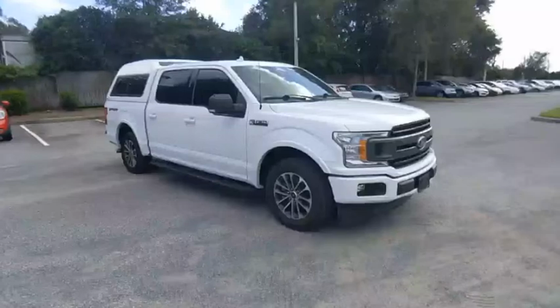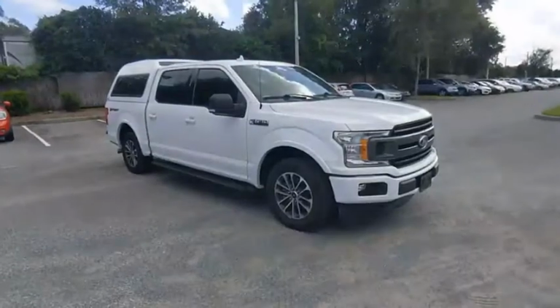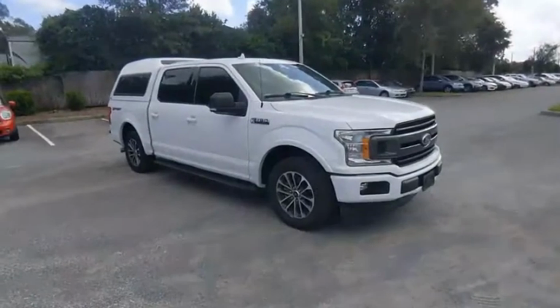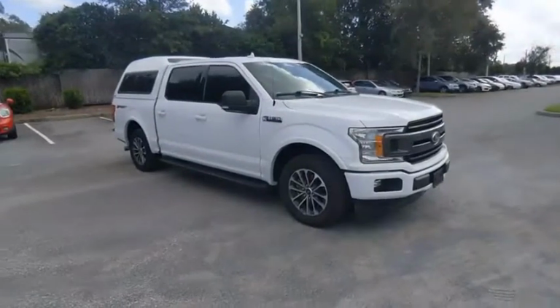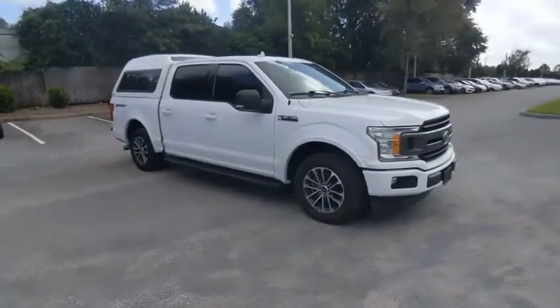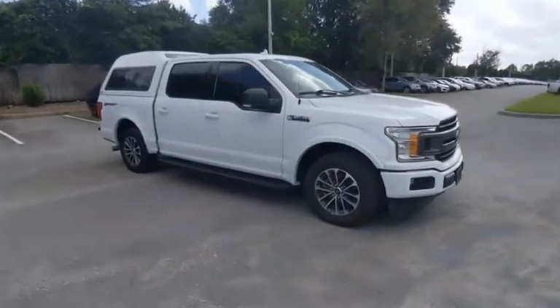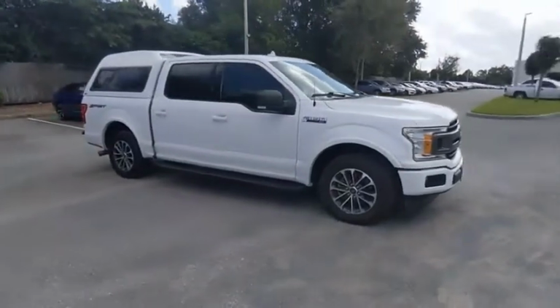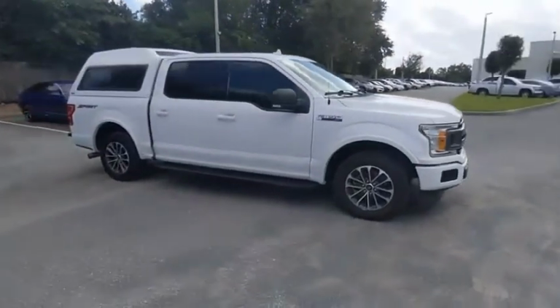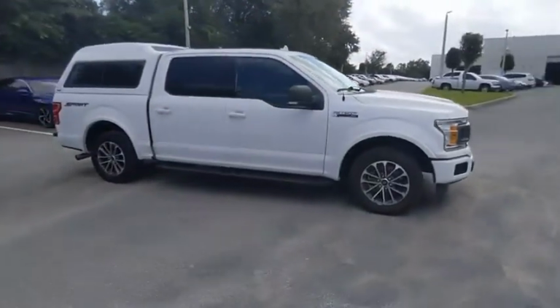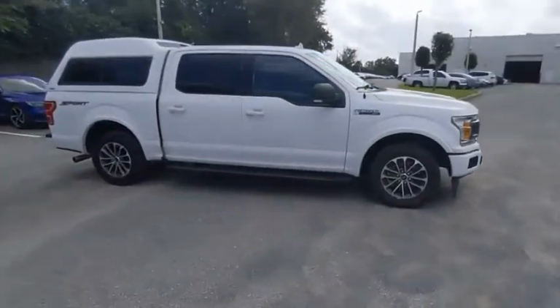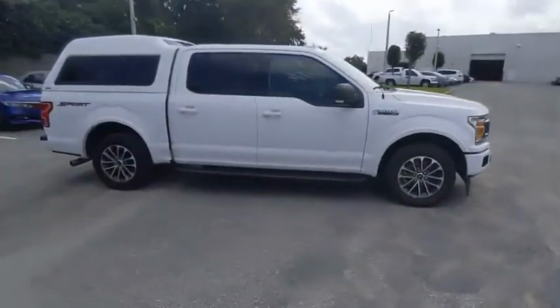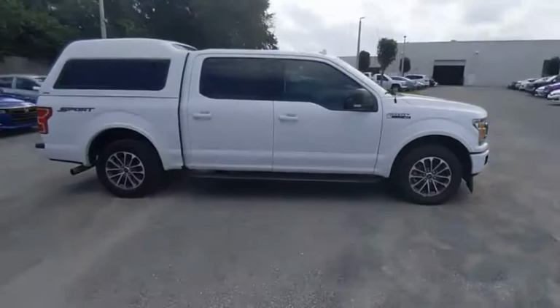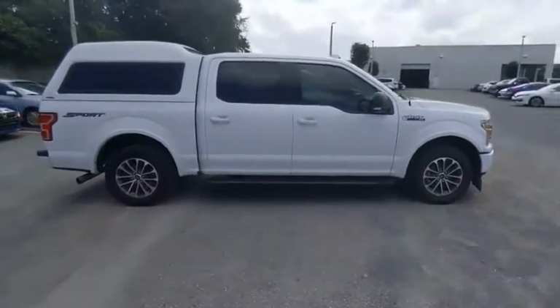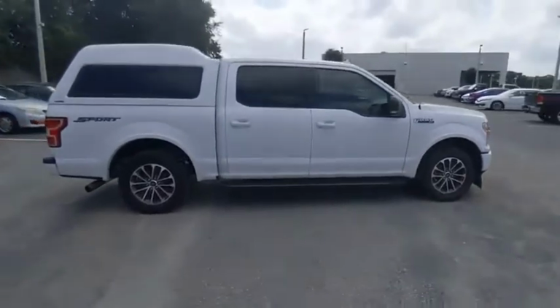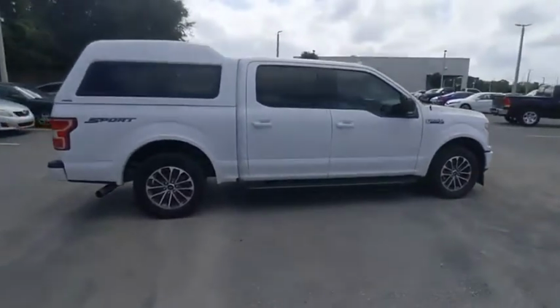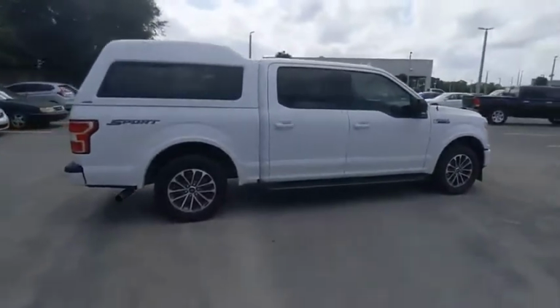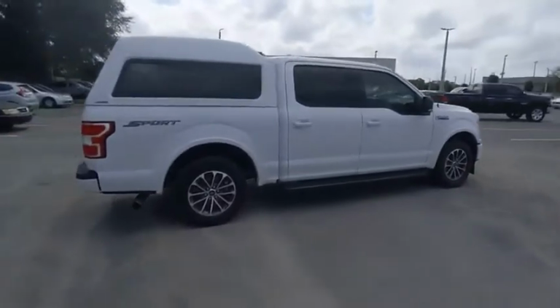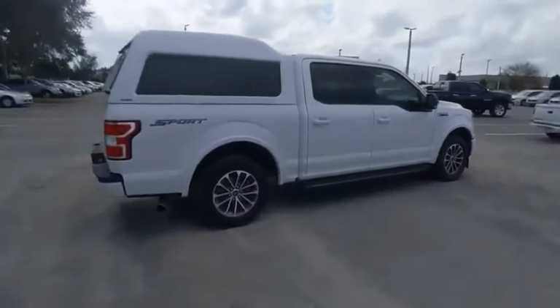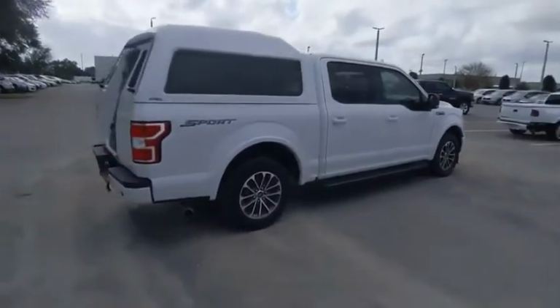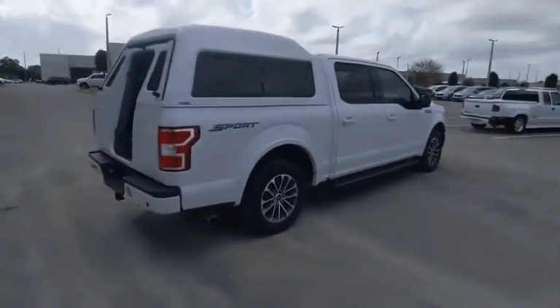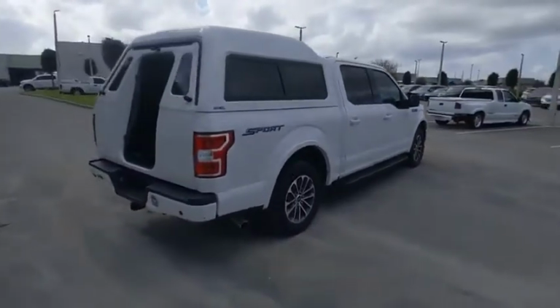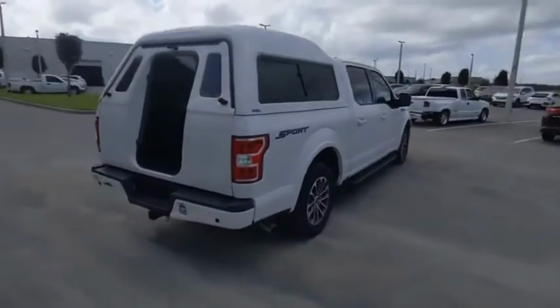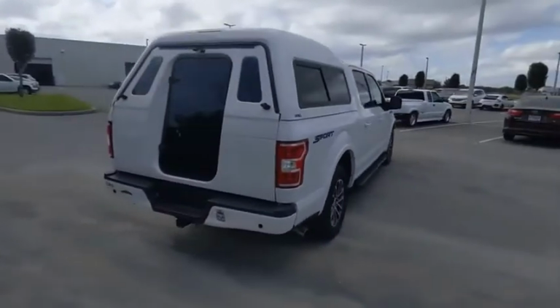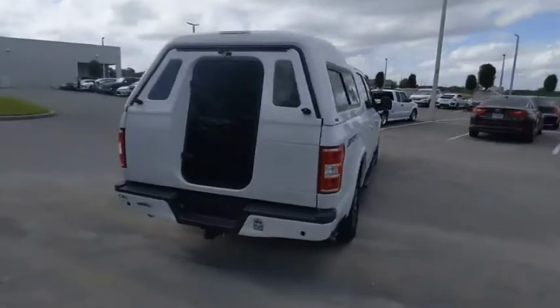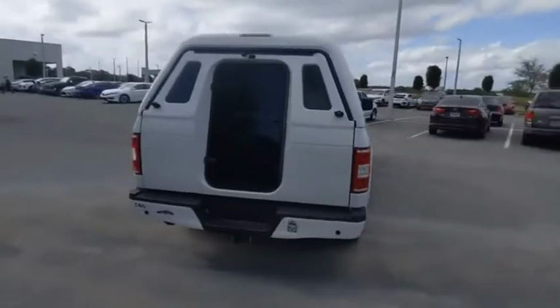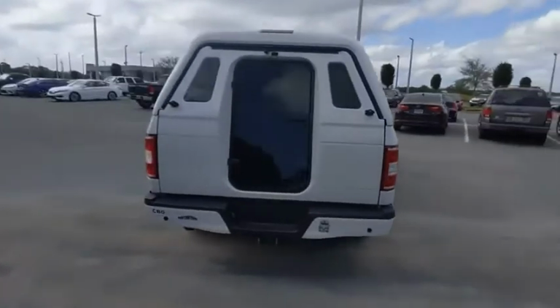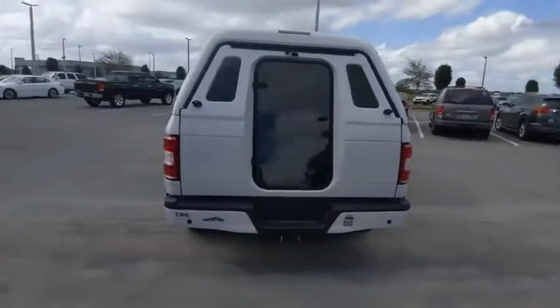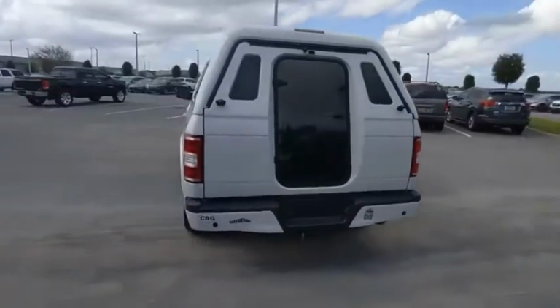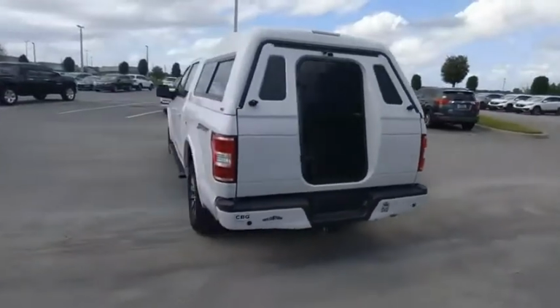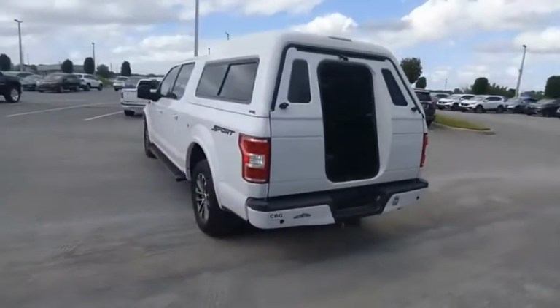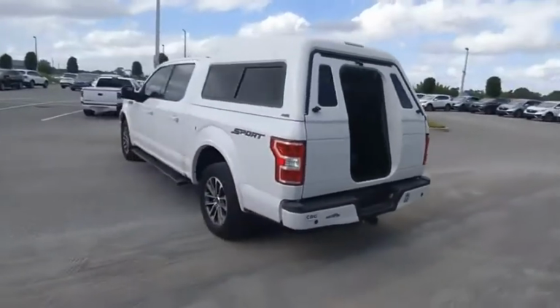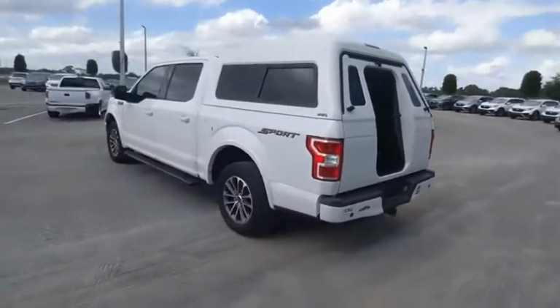Looking for the right vehicle? Check out the 2018 F-150. A Ford F-150 knows how to handle any situation. It's built to follow orders, no whining, and is priced below $35,000.